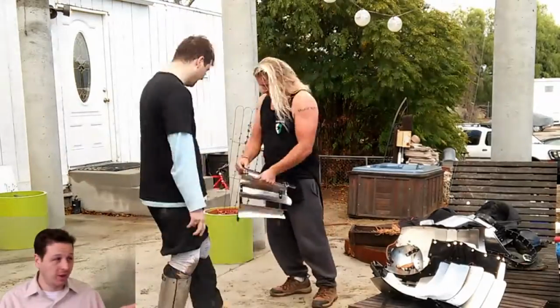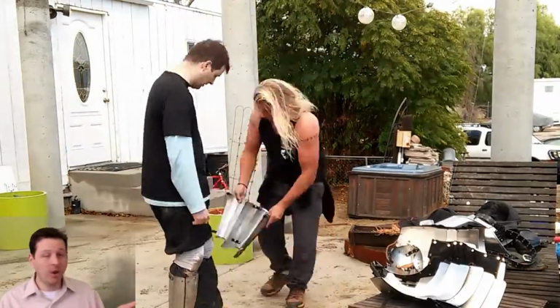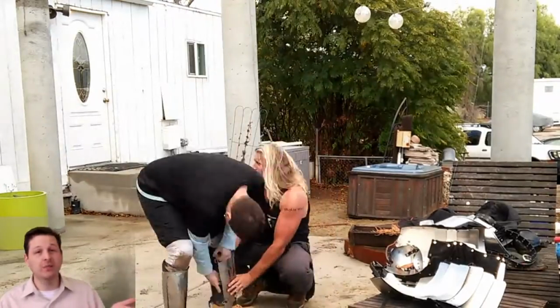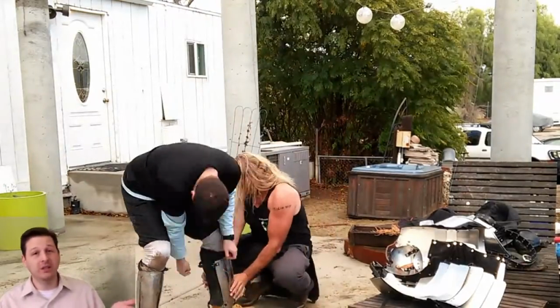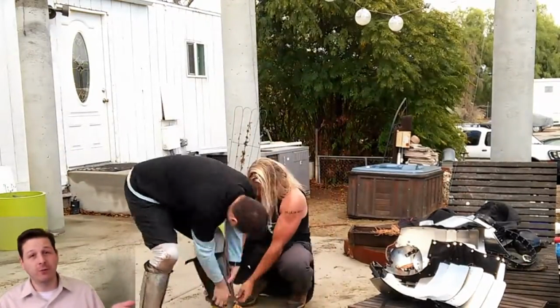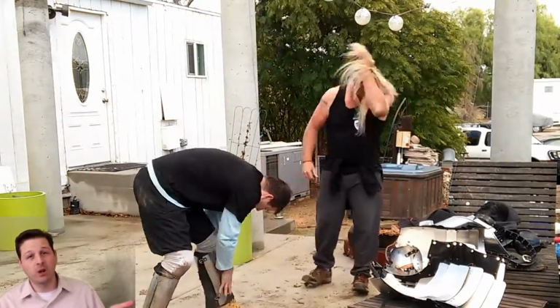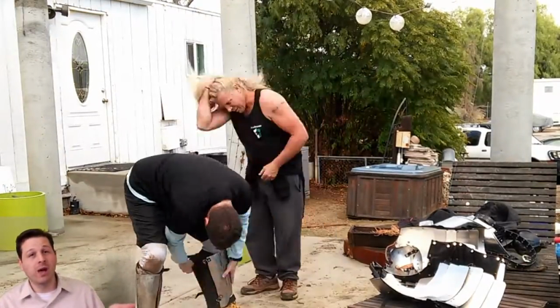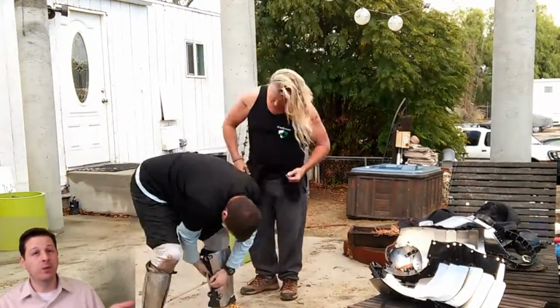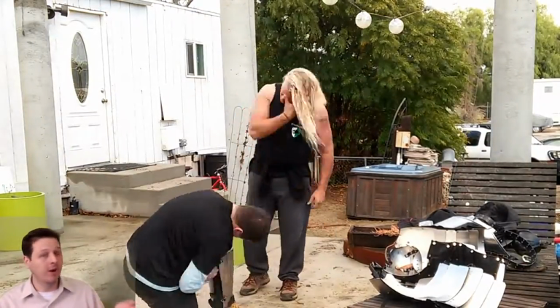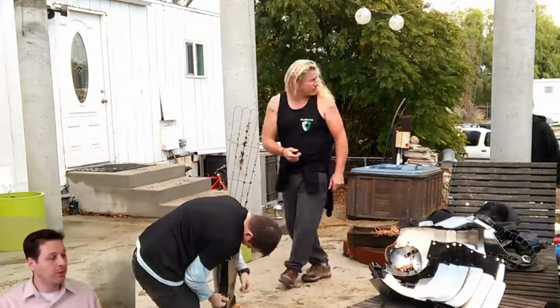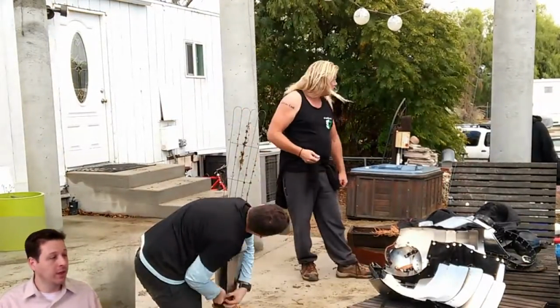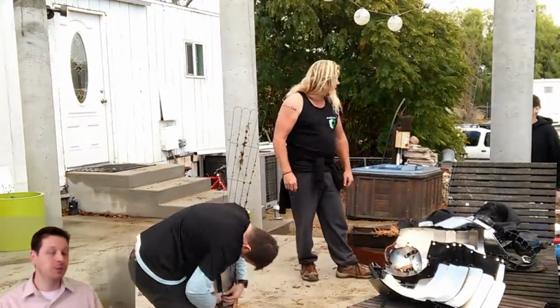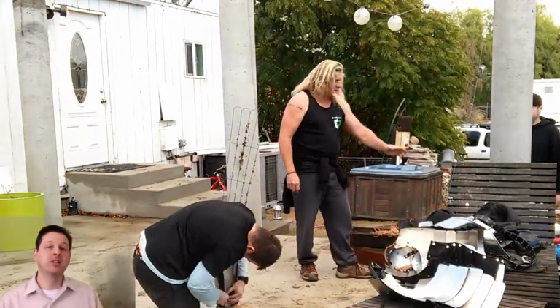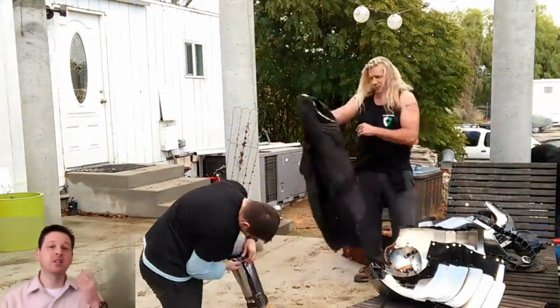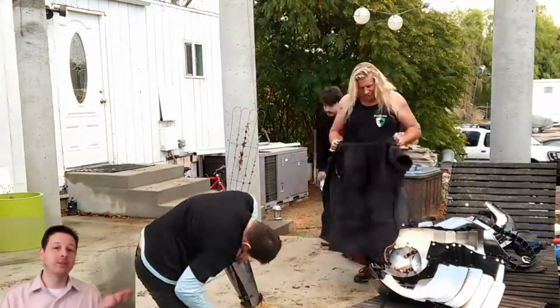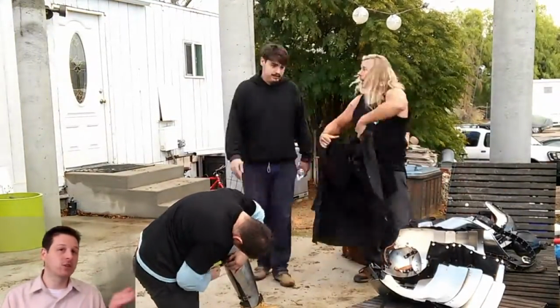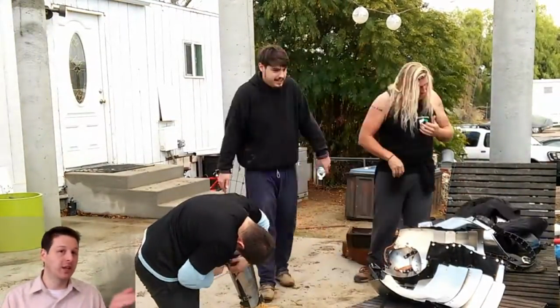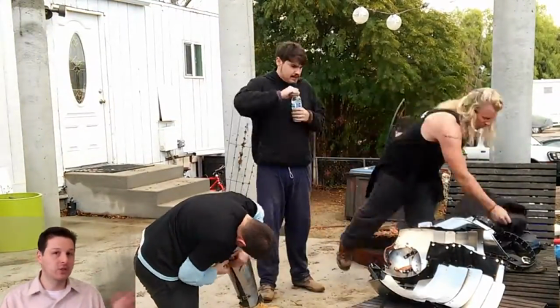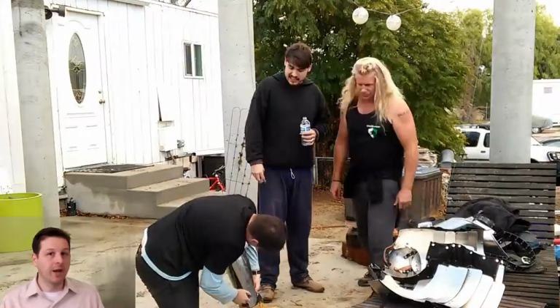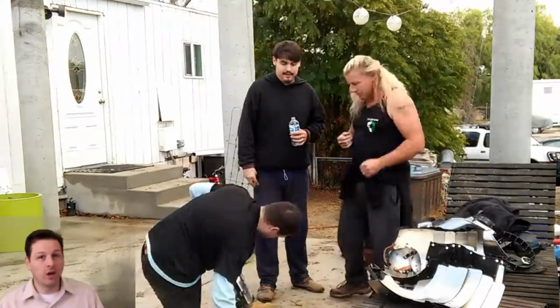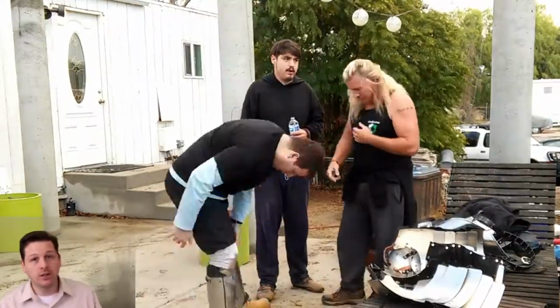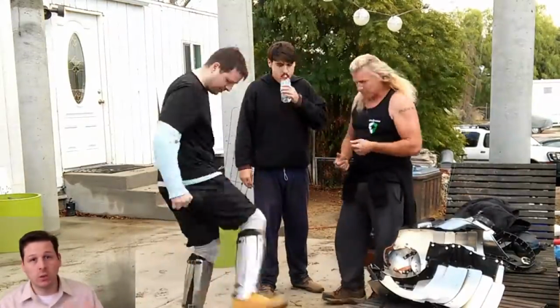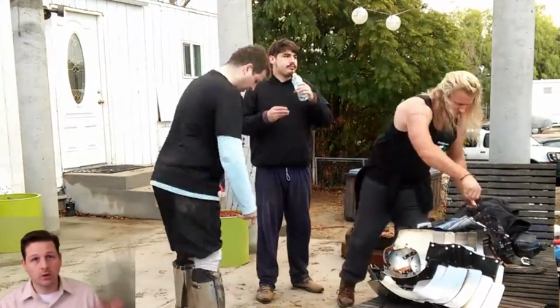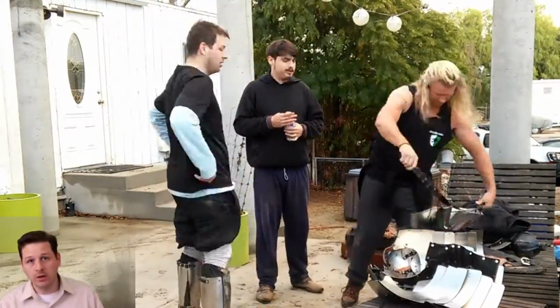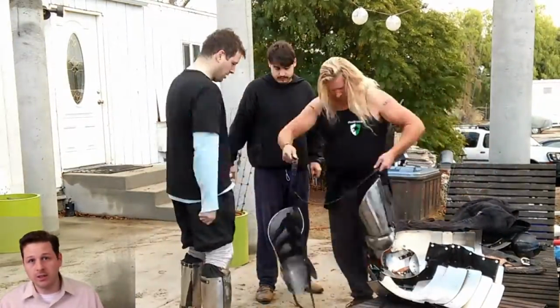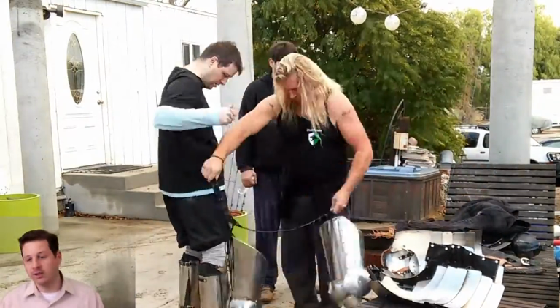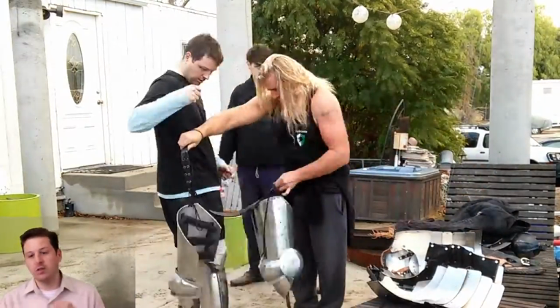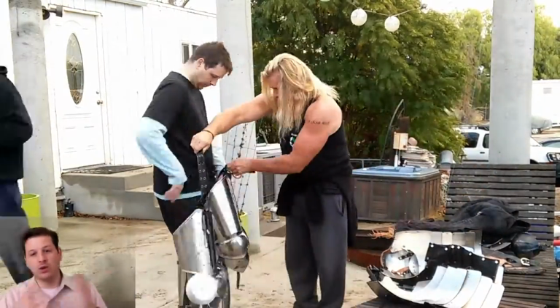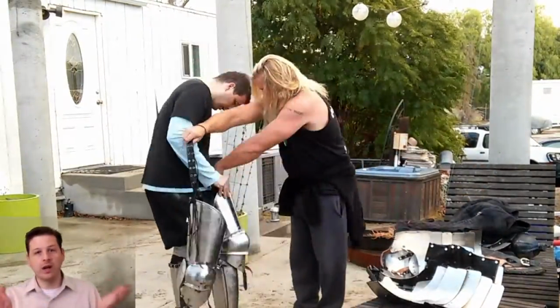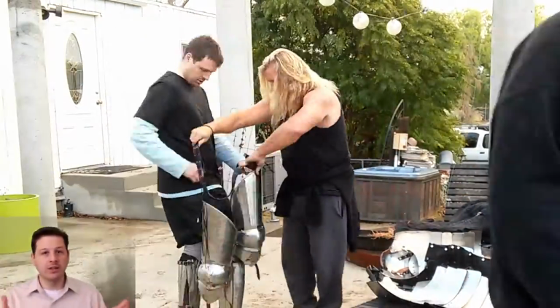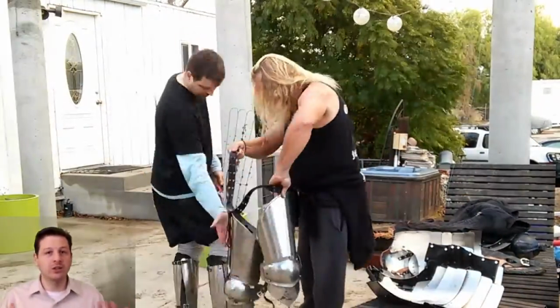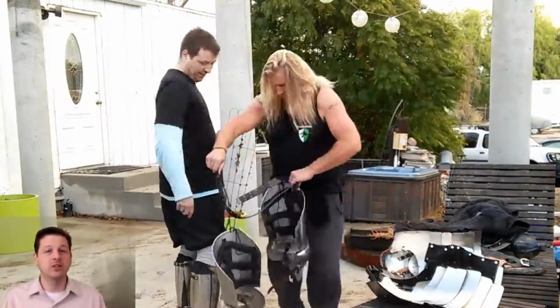I want to thank Billy for allowing me to wear the armor. It gives me a good idea of what it feels like to have it on, to walk around, and to run around and use it.